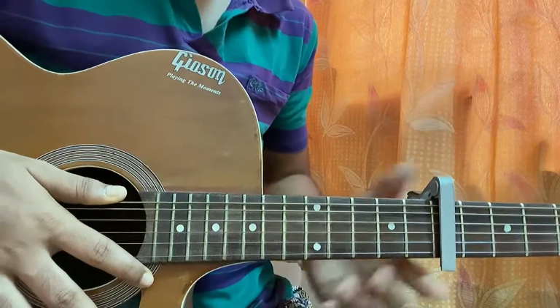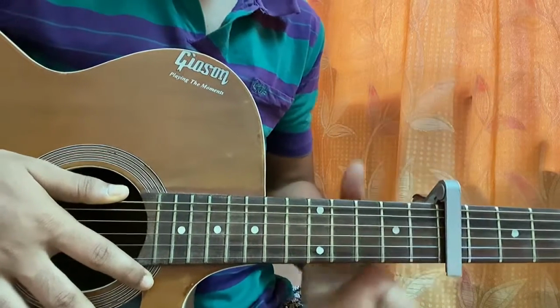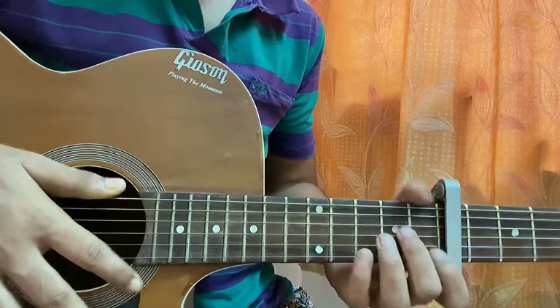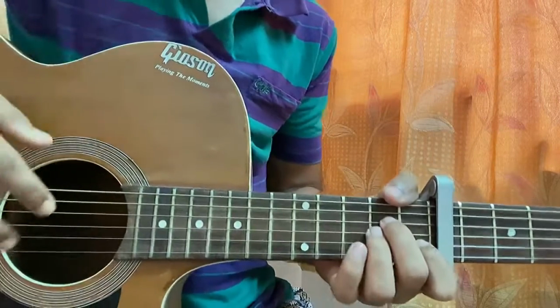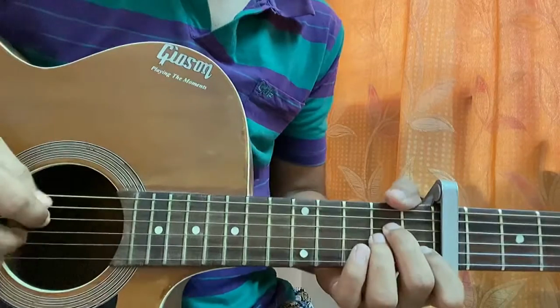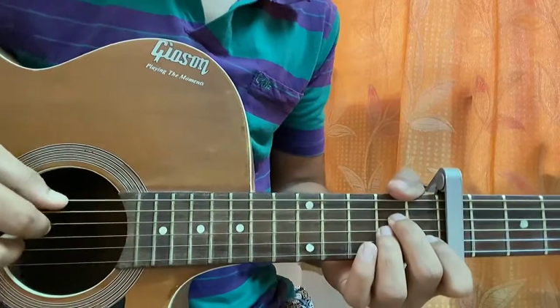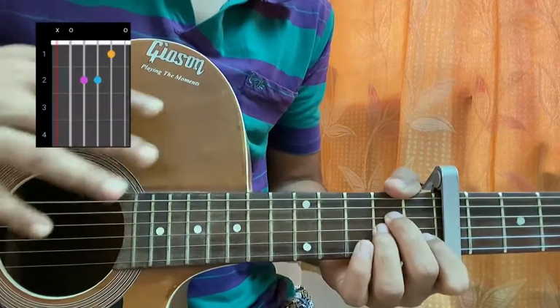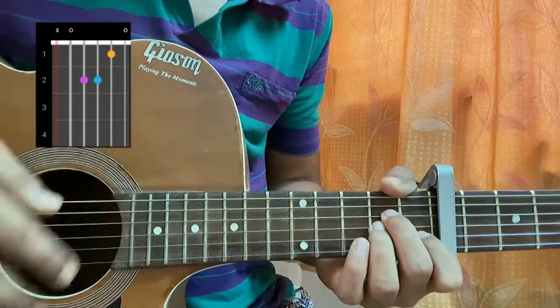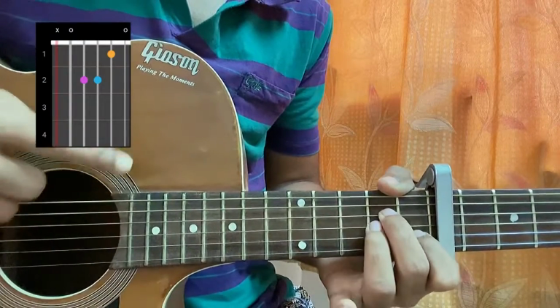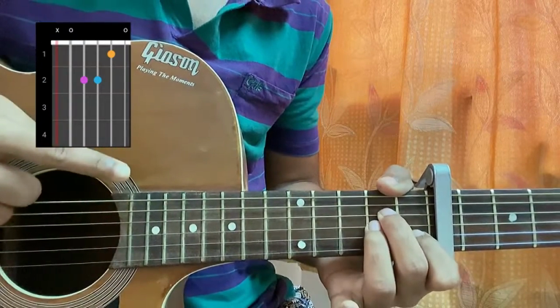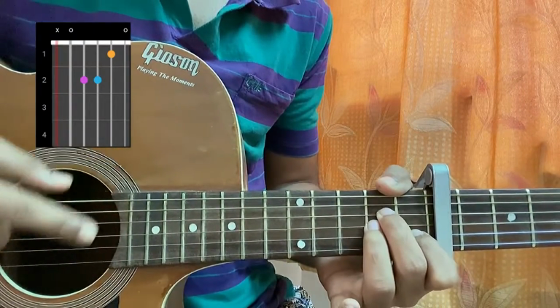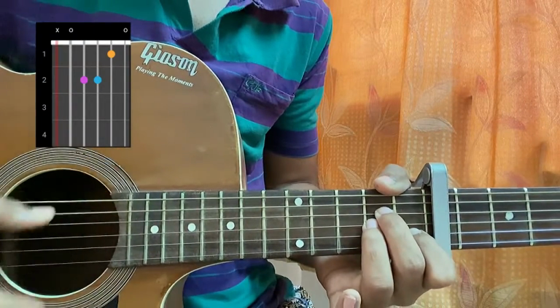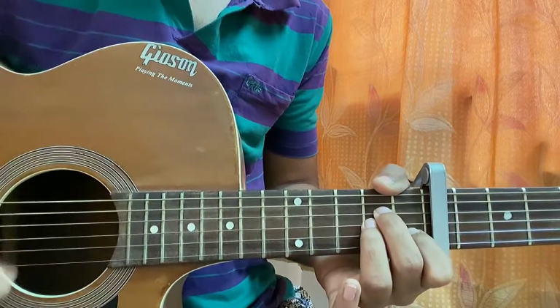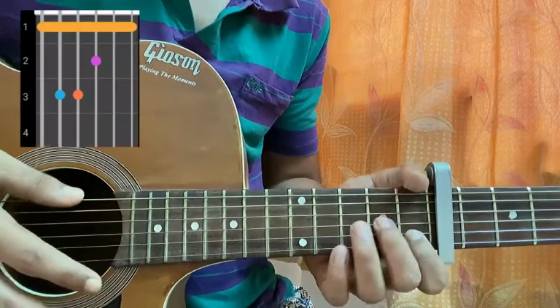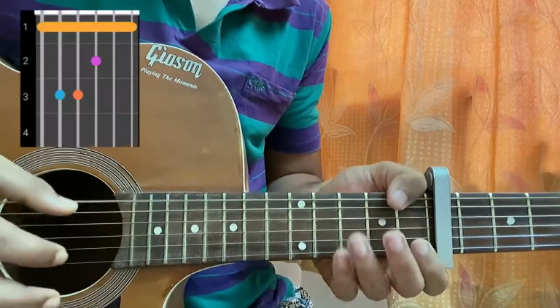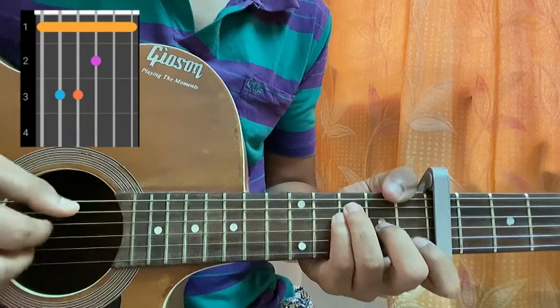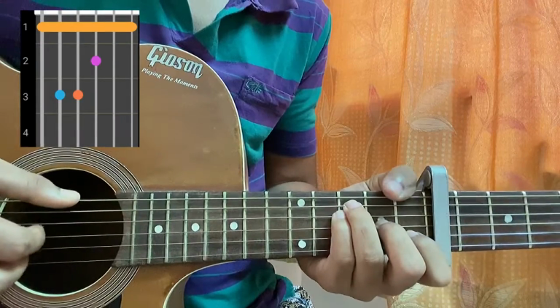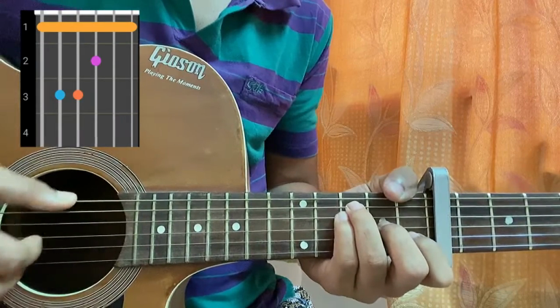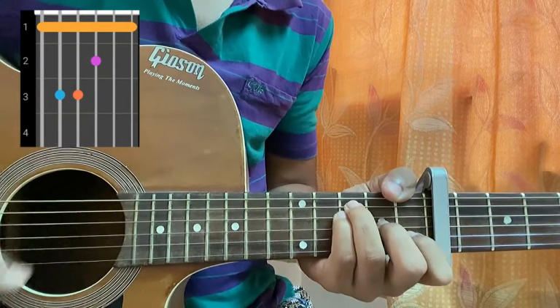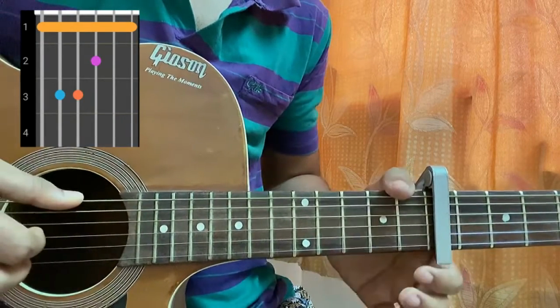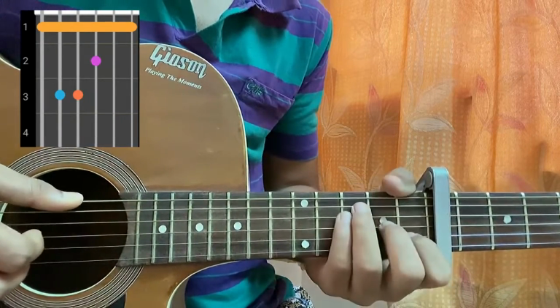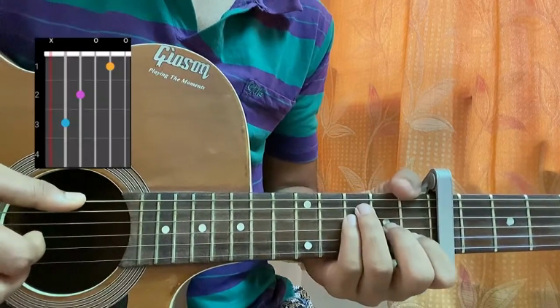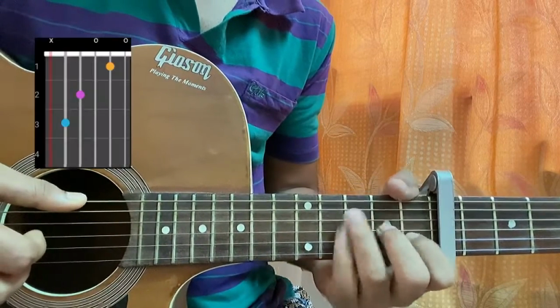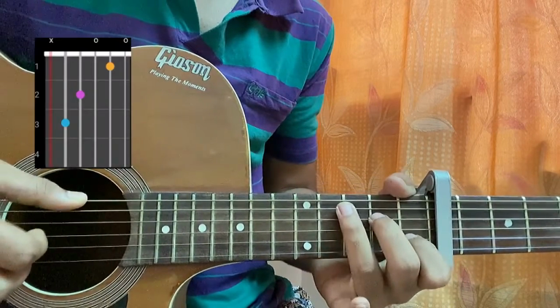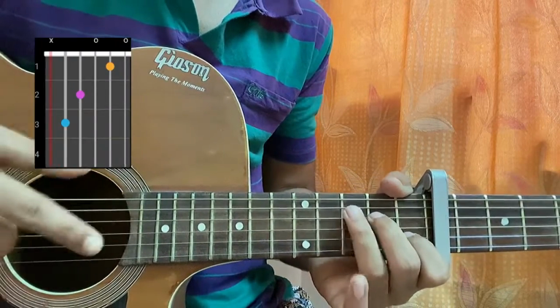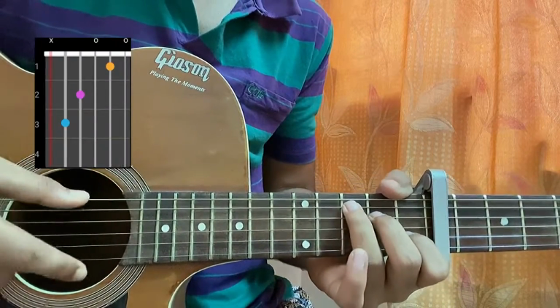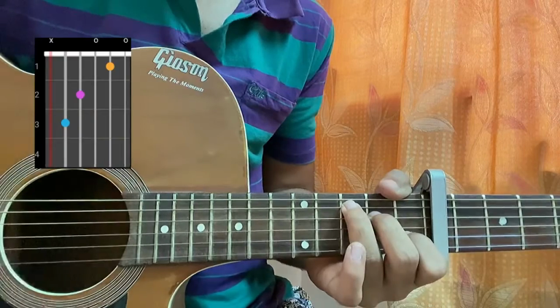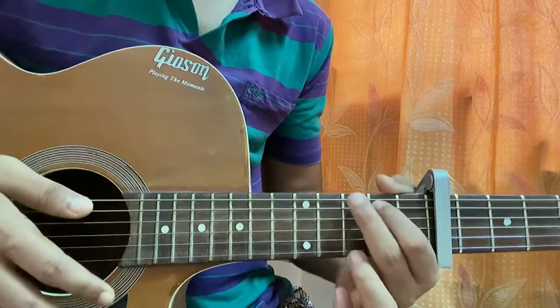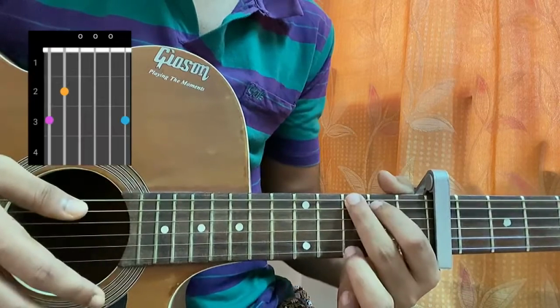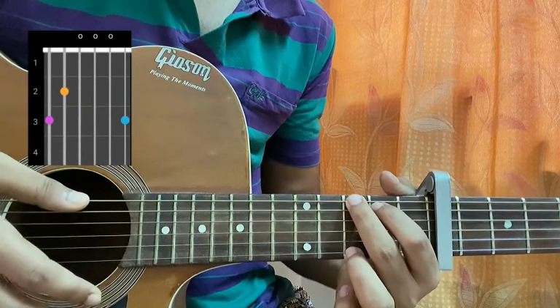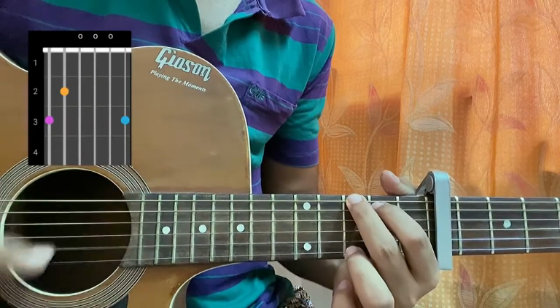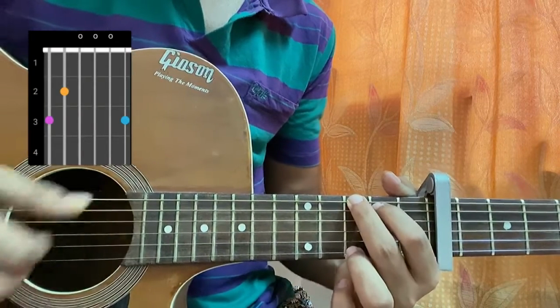7th fret. Let me show you the chords firstly. This is the first guitar: A minor - mute, open, second, second, first, open. F: 1, 3, 3, 2, 1, 1 - you can keep the high e string open, it really doesn't matter. C major - mute, 3, 2, open, first, open. G: 3, 2, open, open, open, 3.